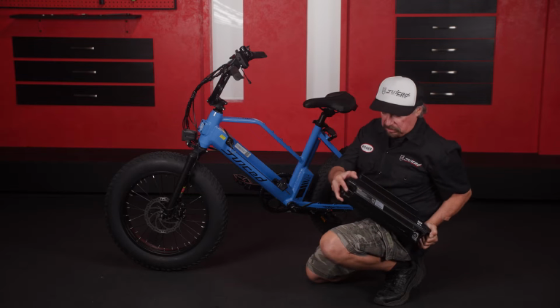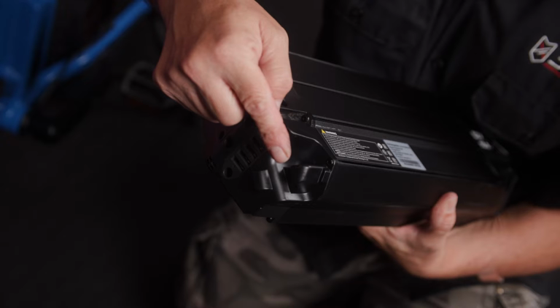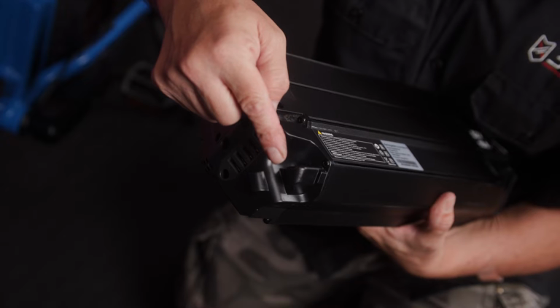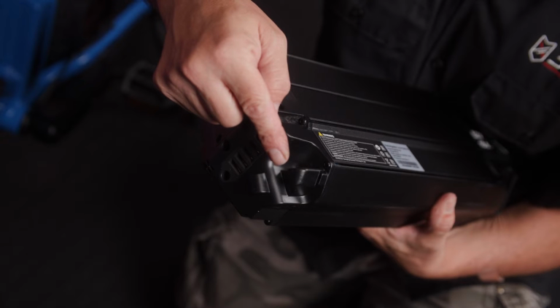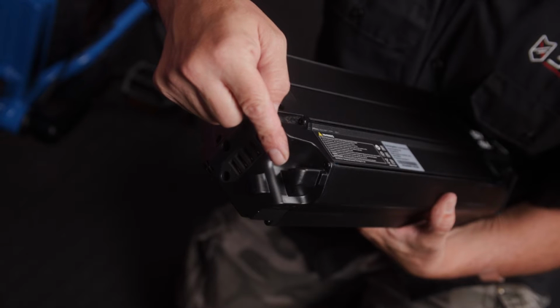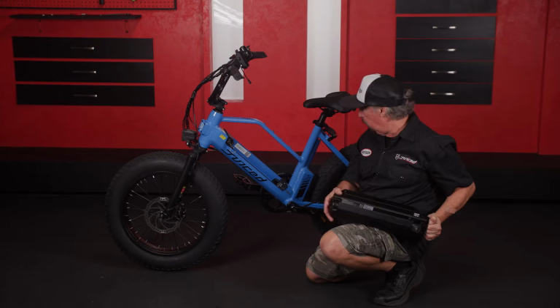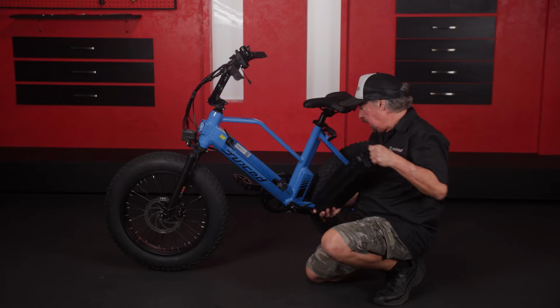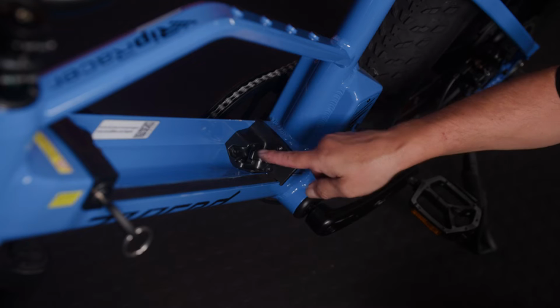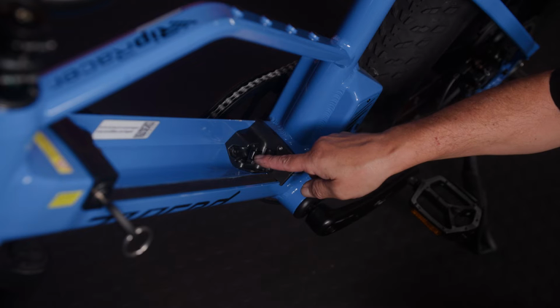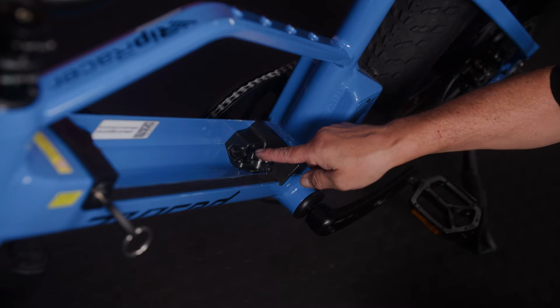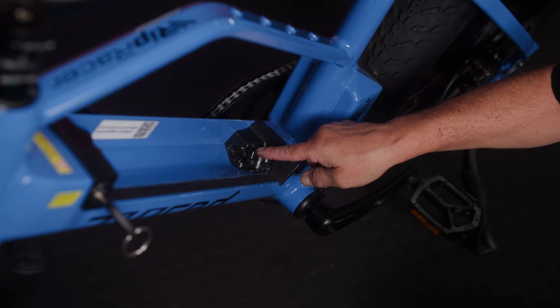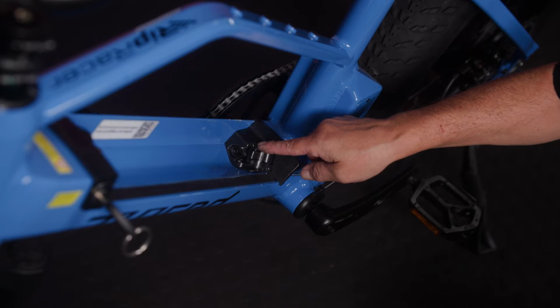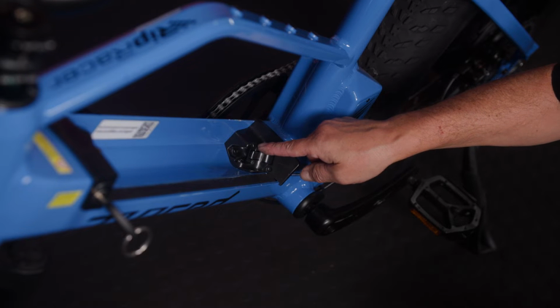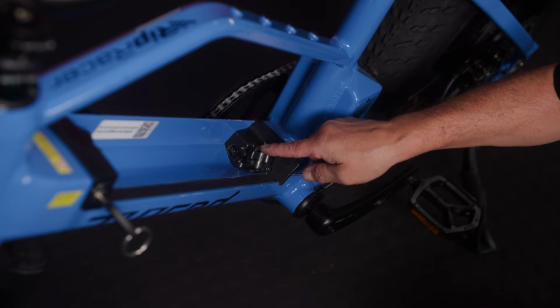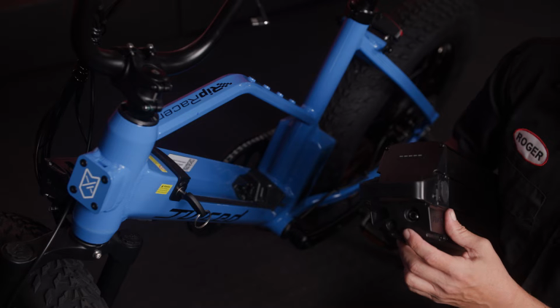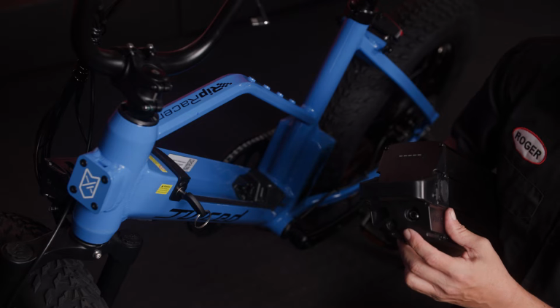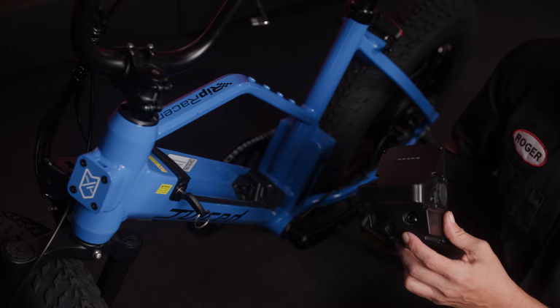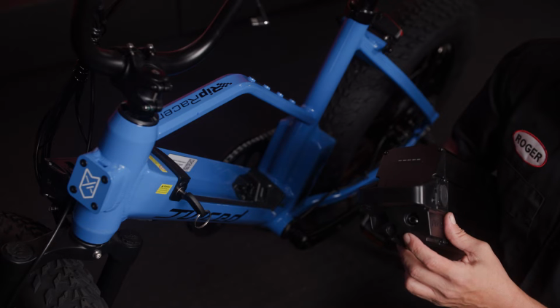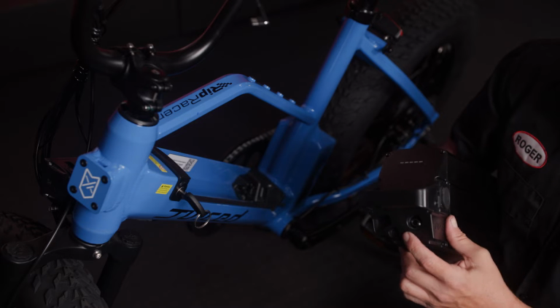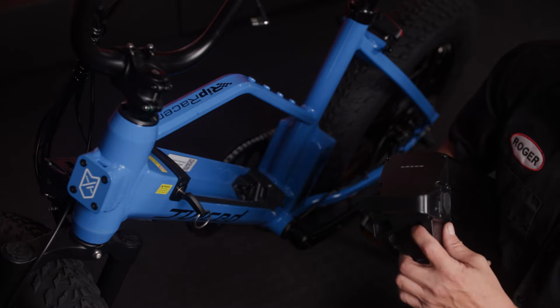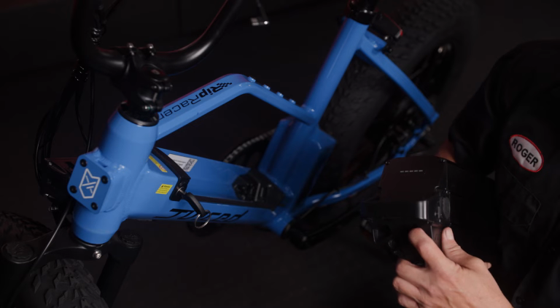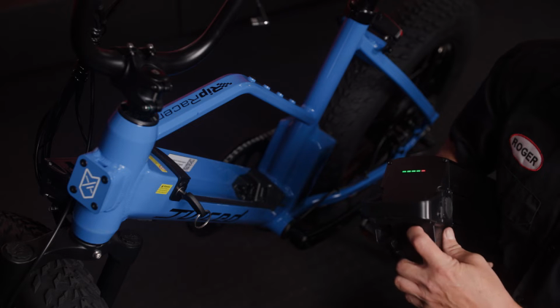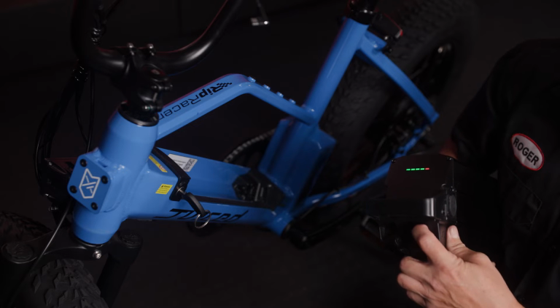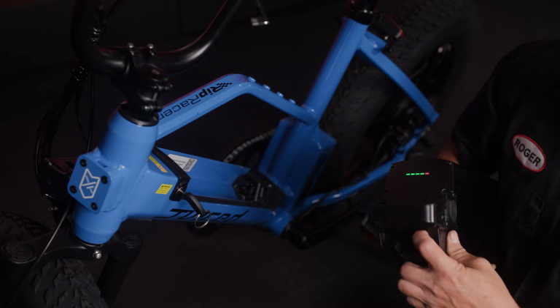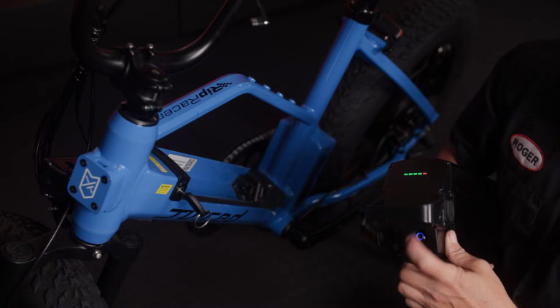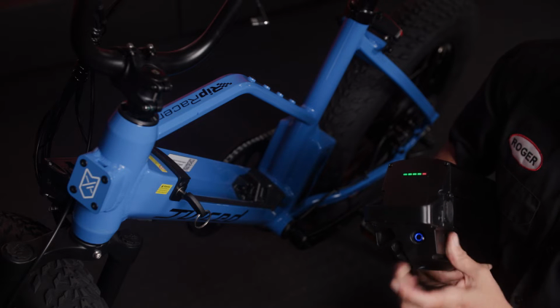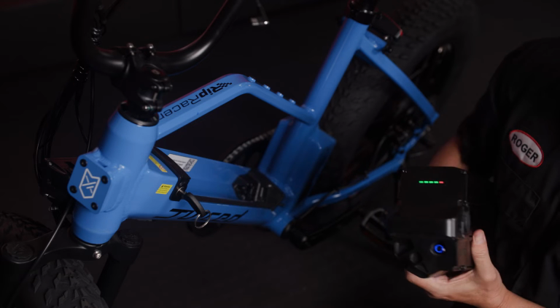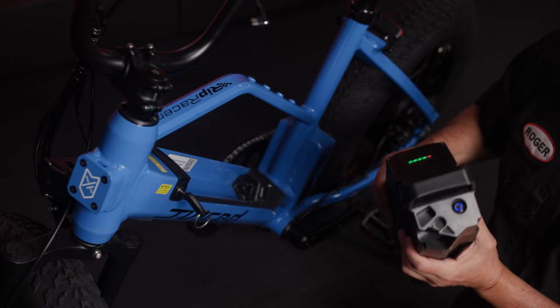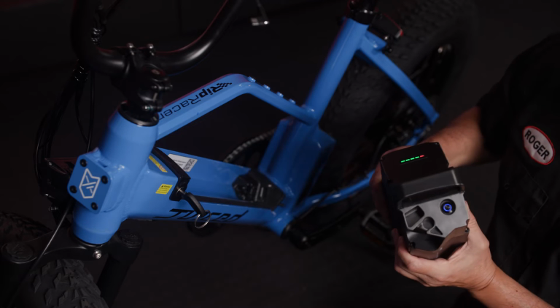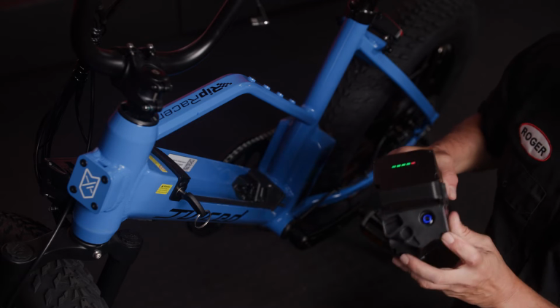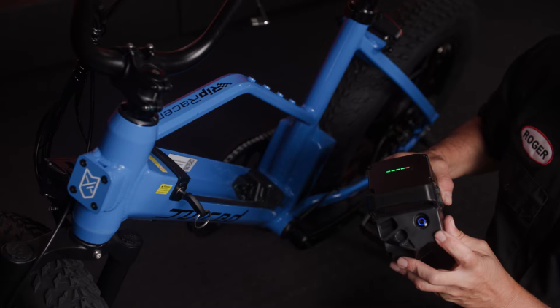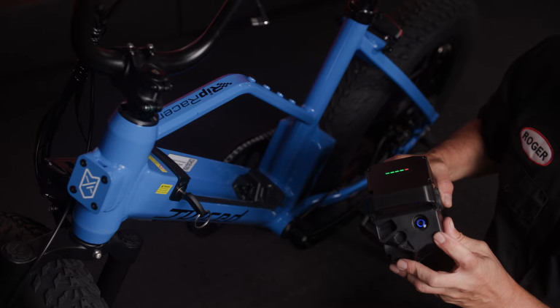Notice a little notch right here, a little part sticking out here, and then you've got this right here. You want to line this up to the lower dock. Before you put the battery in, you're going to want to turn it on. Hold the button down and make sure it's illuminated.